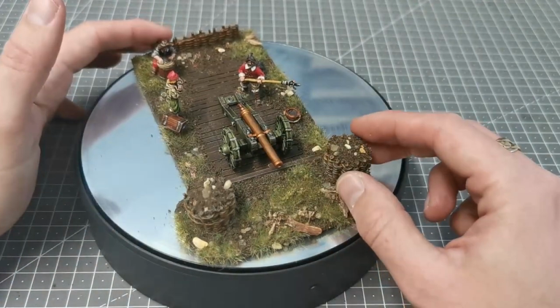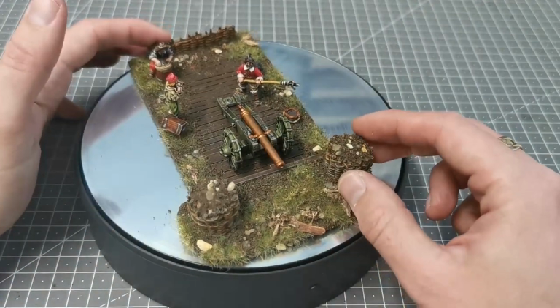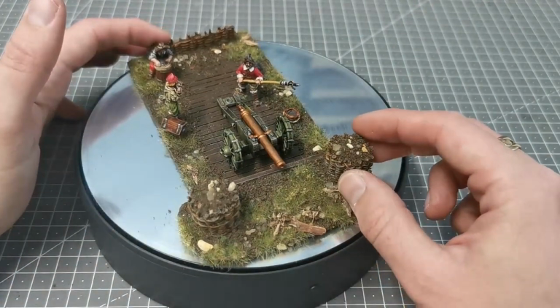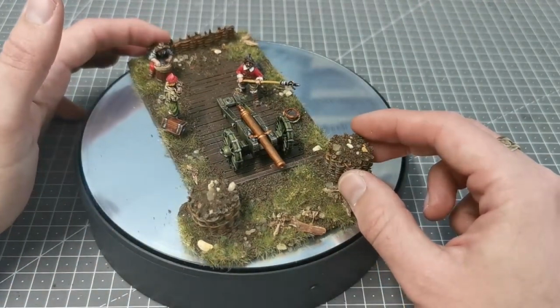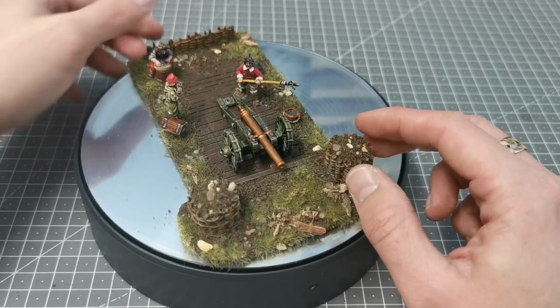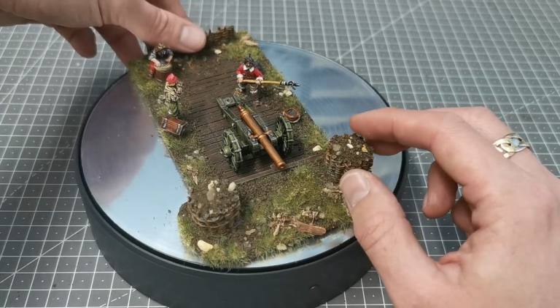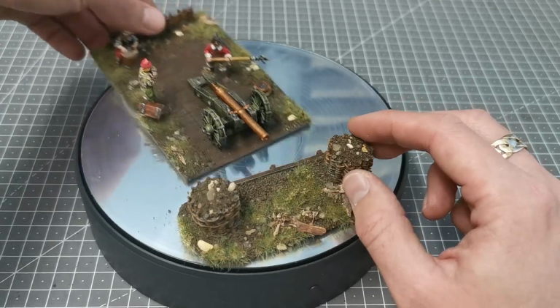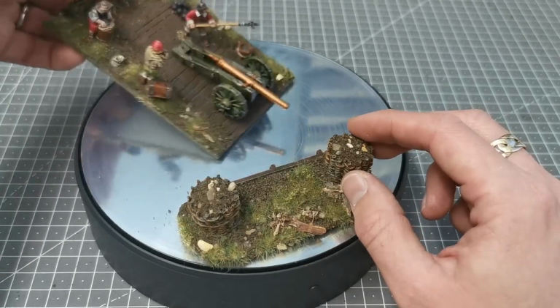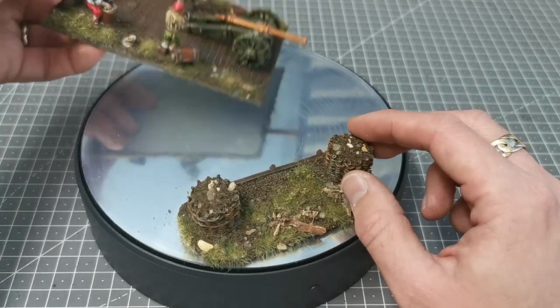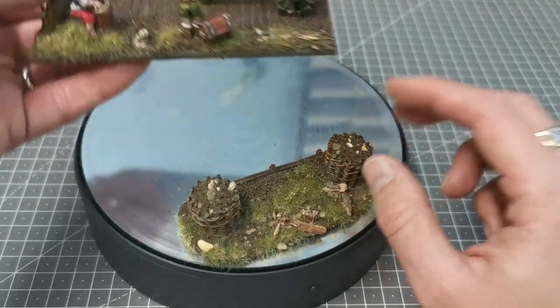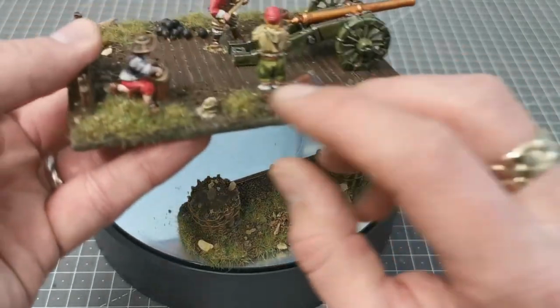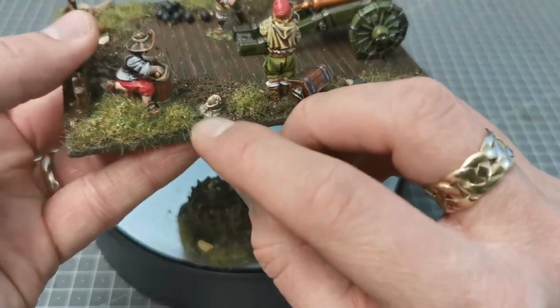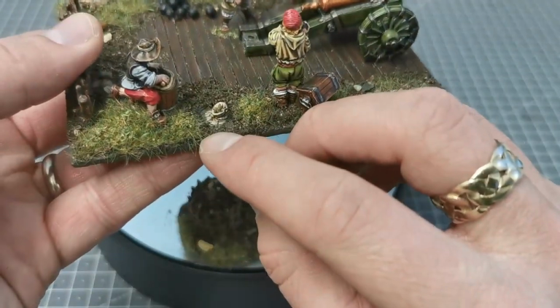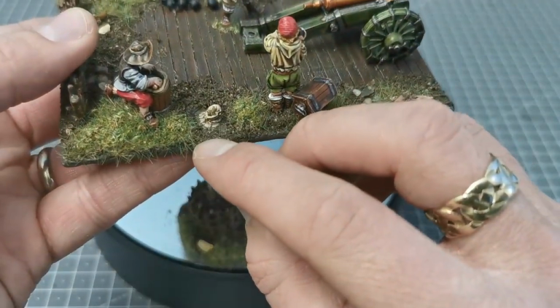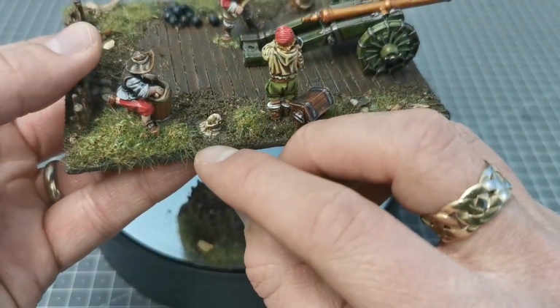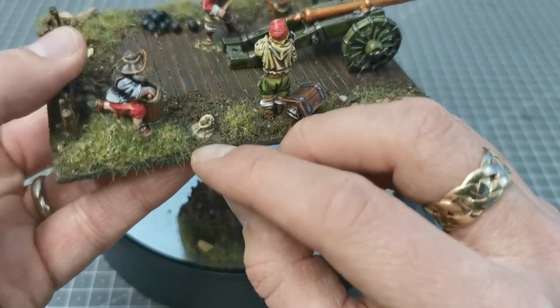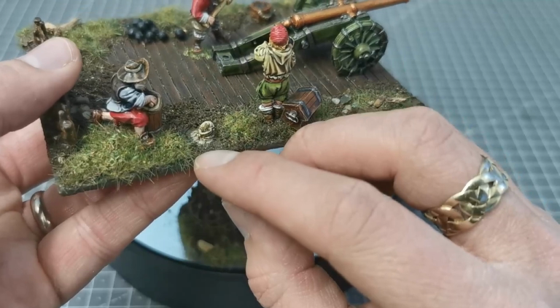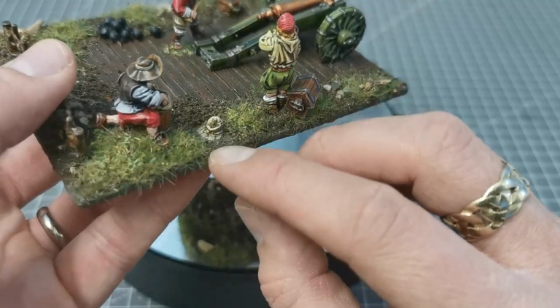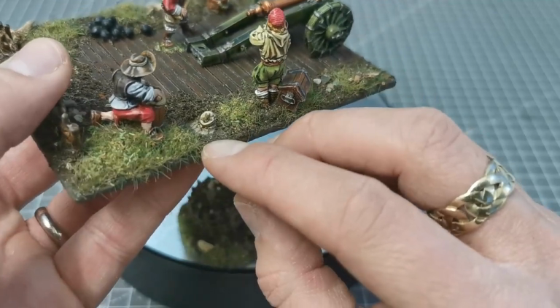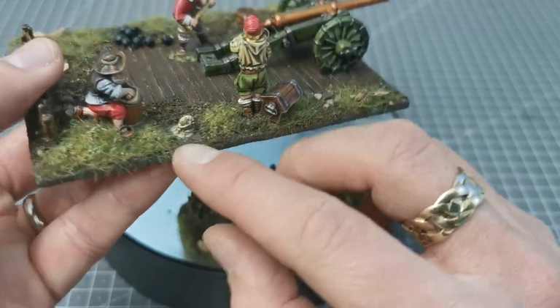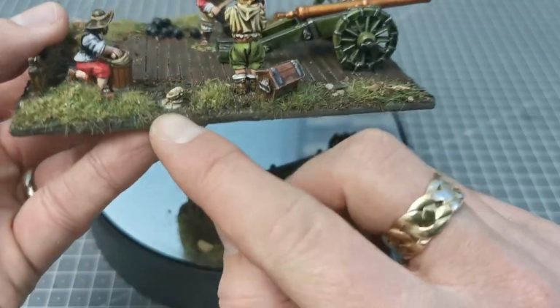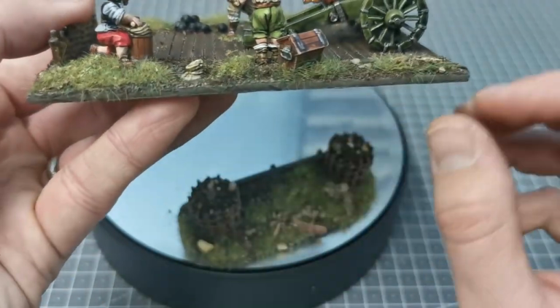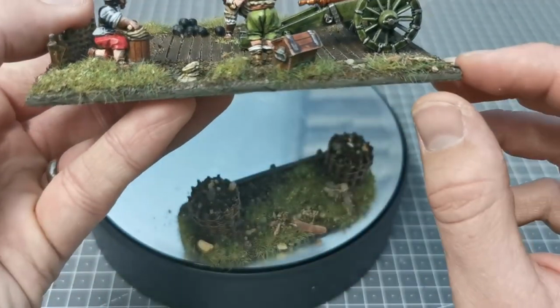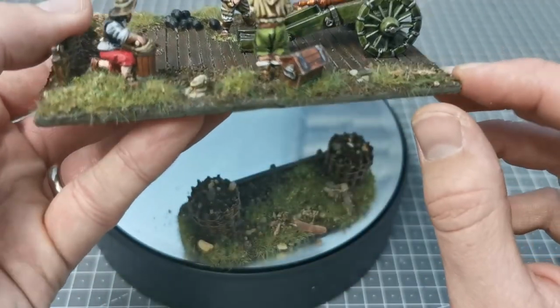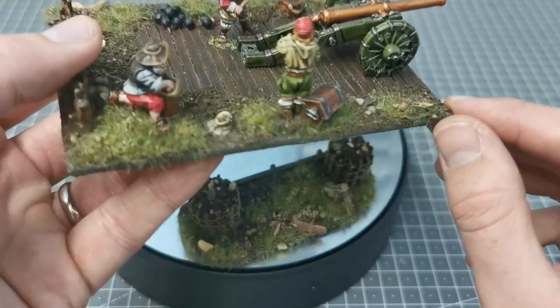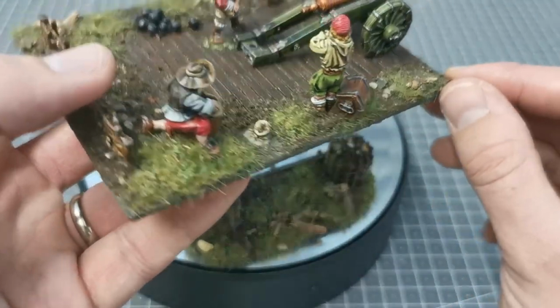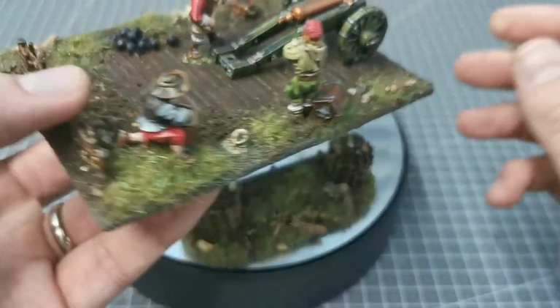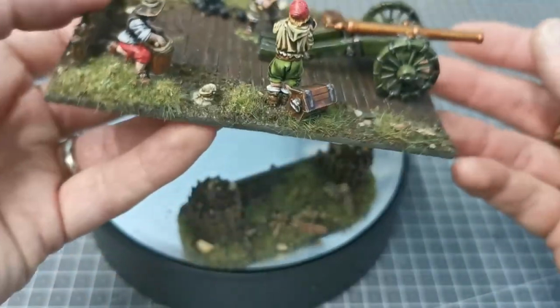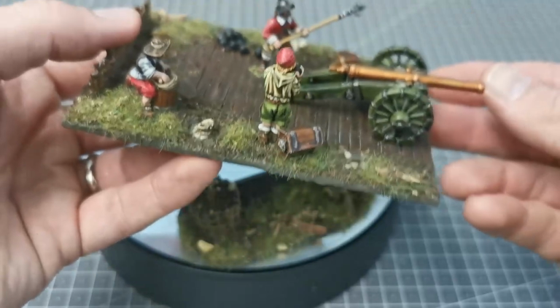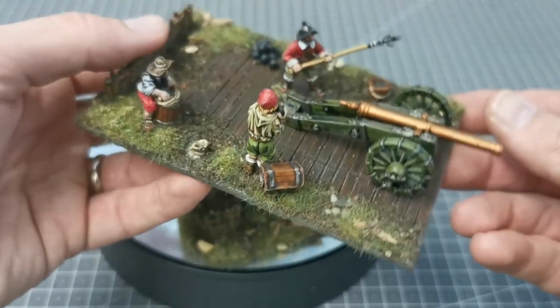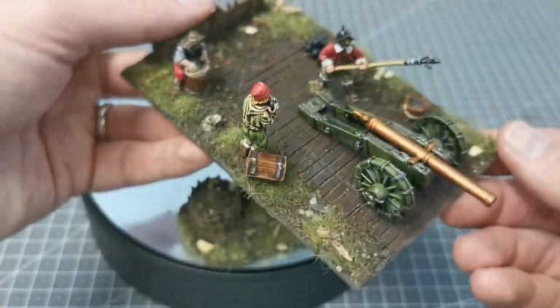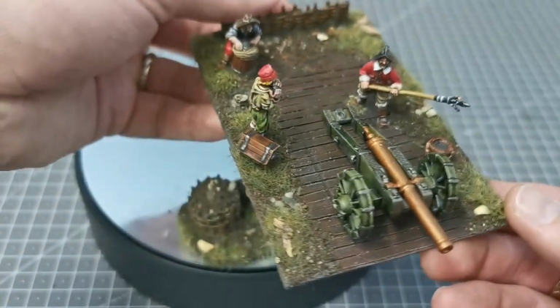And then of course here's the cannon — I'm pretty pleased with that. Something I really like that I didn't mention: as you can see, they've modelled the gunpowder barrels dug into the ground for storage, so you can take the gunpowder out — partly to protect it, partly for convenience.